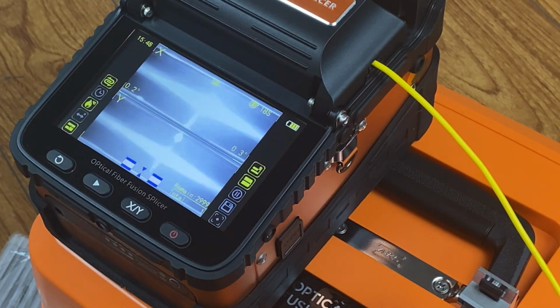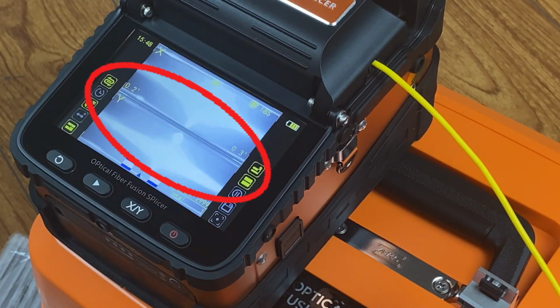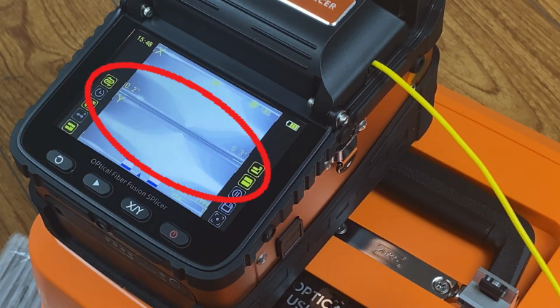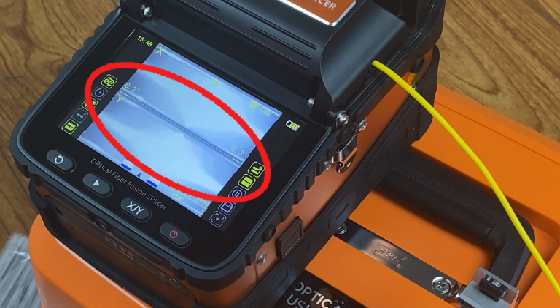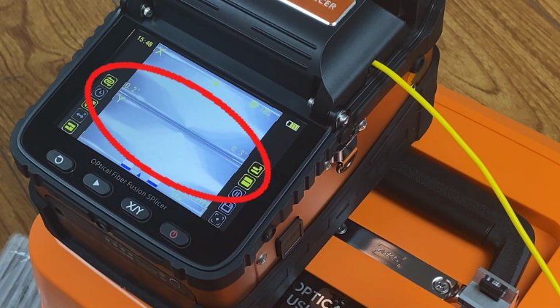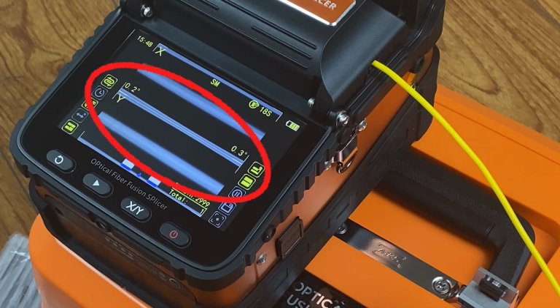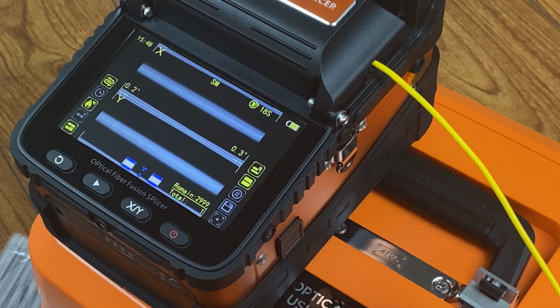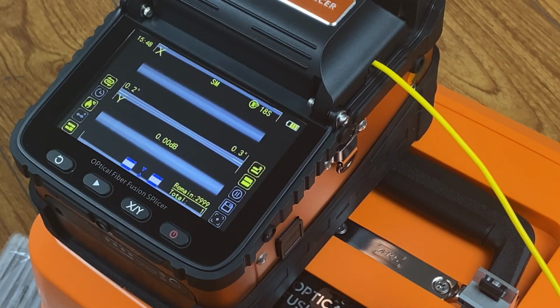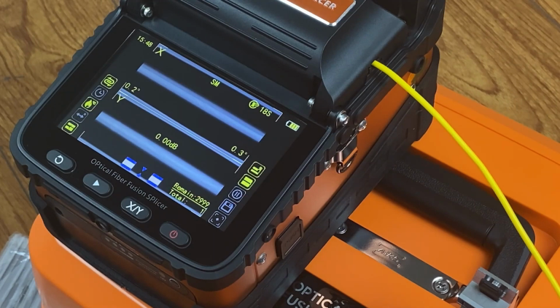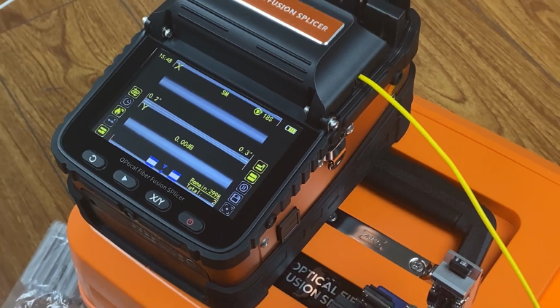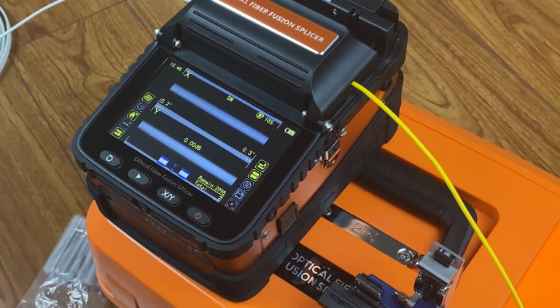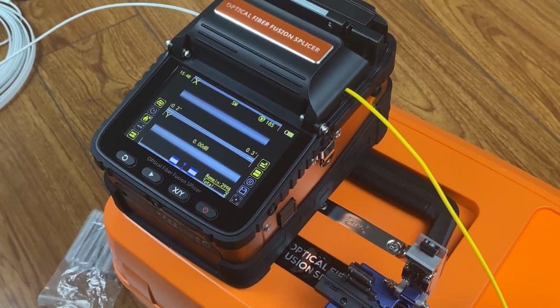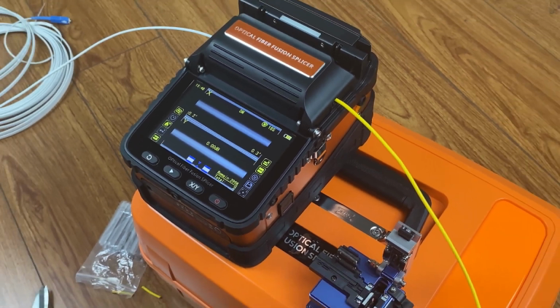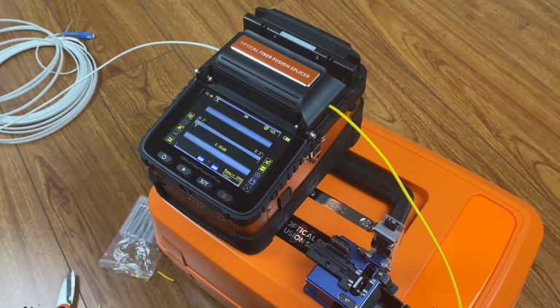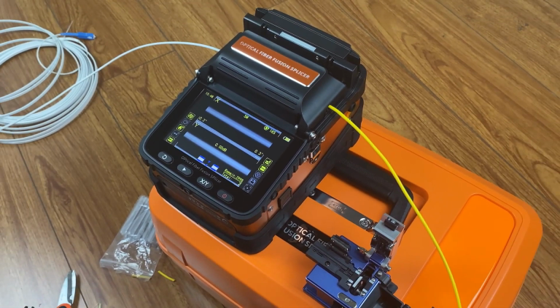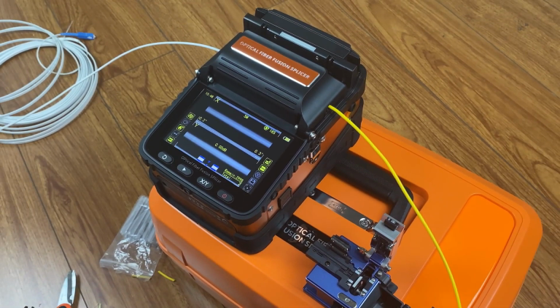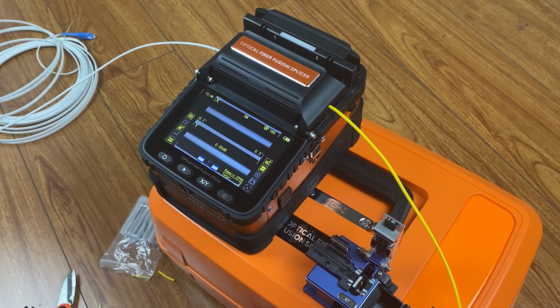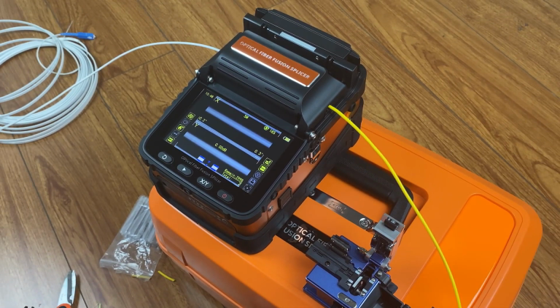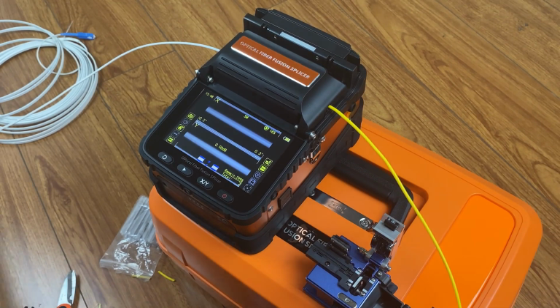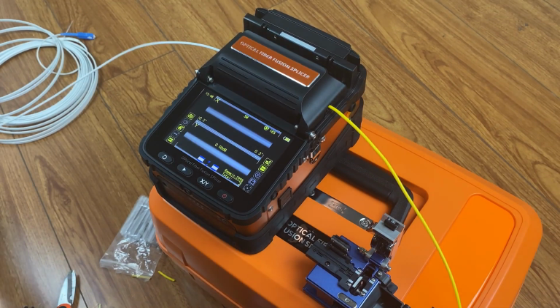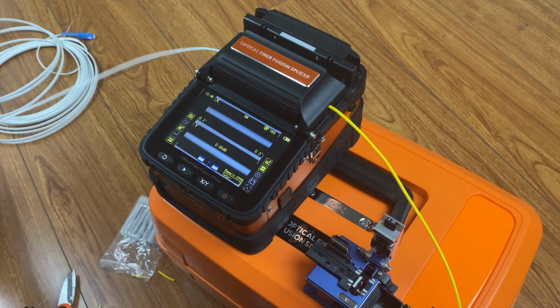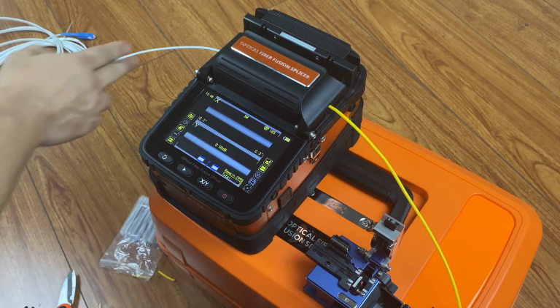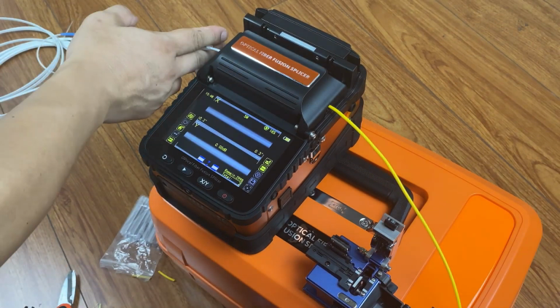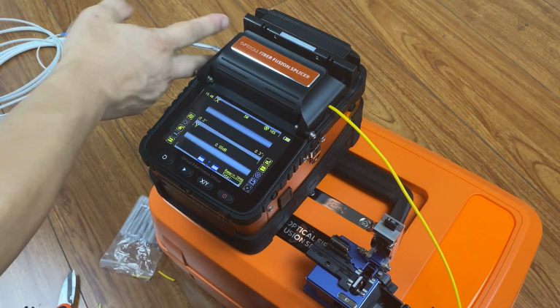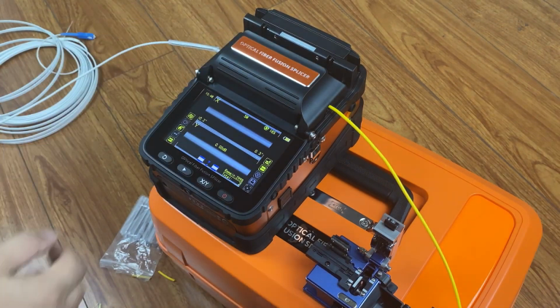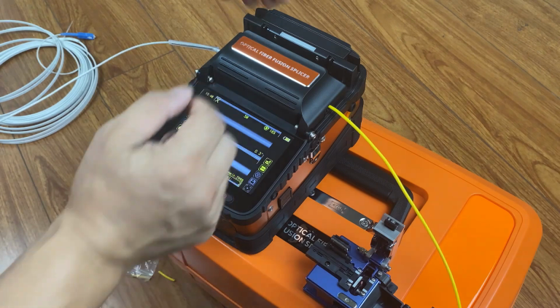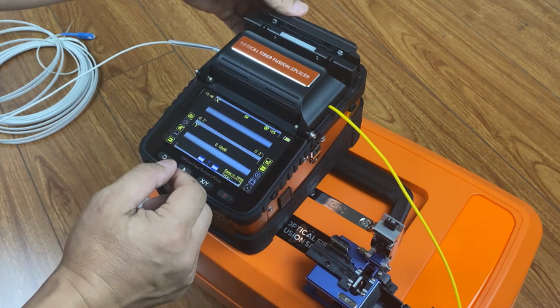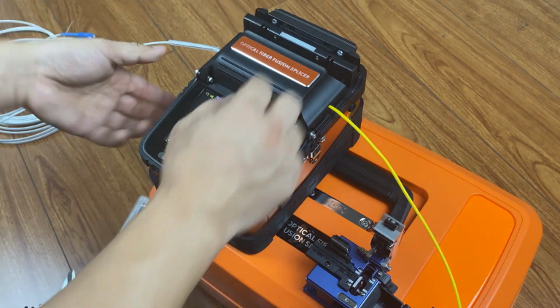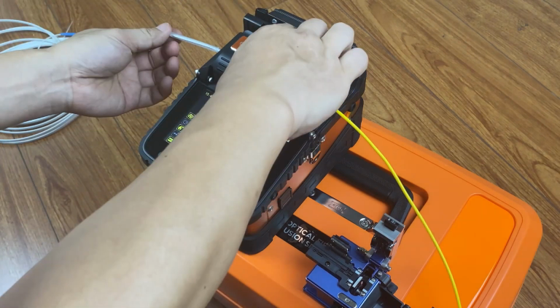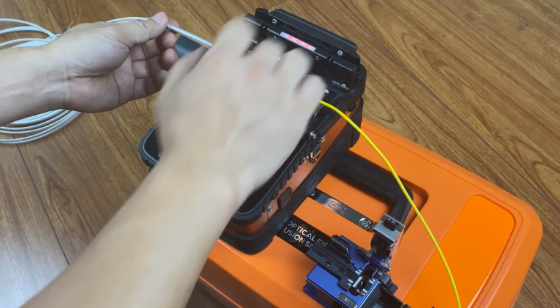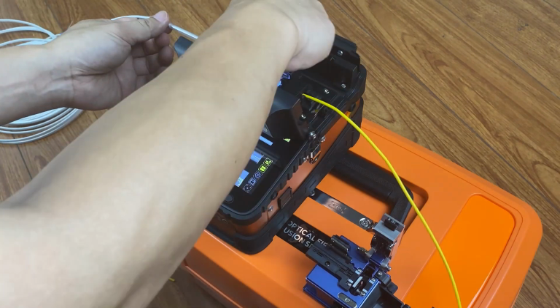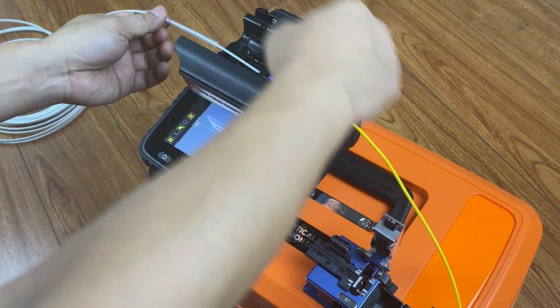Low angle and low loss. Wear the heat shrink tube to protect the fusion point.